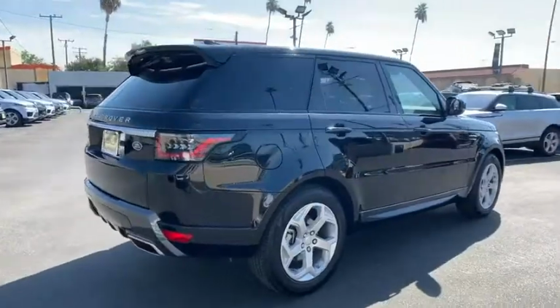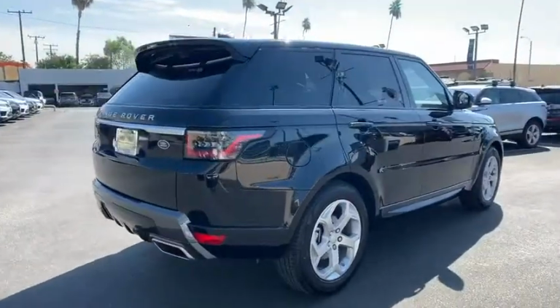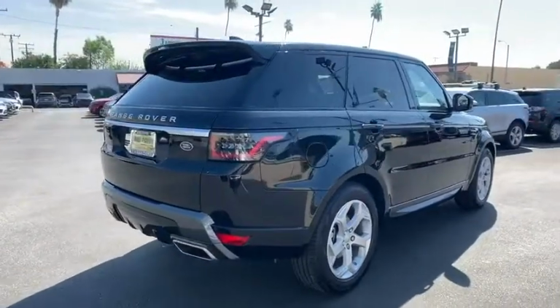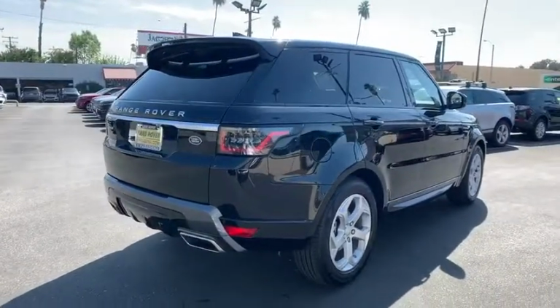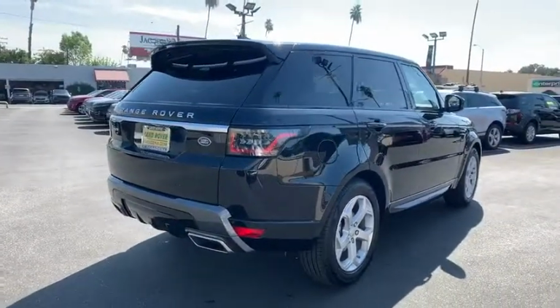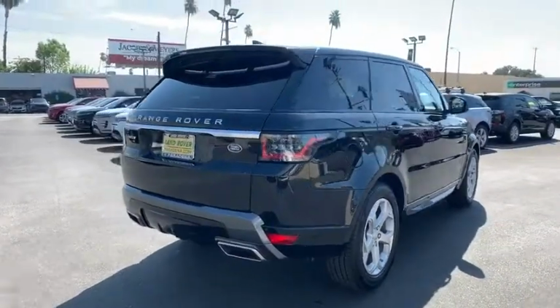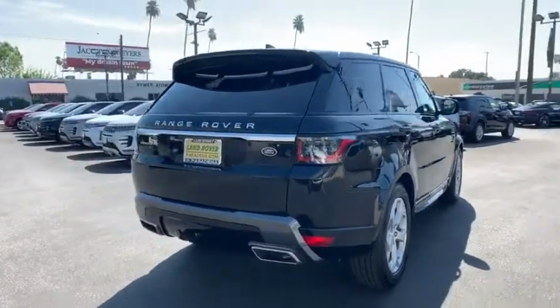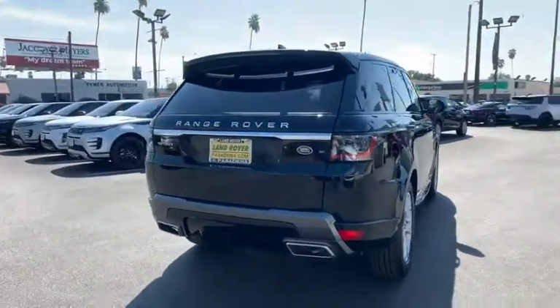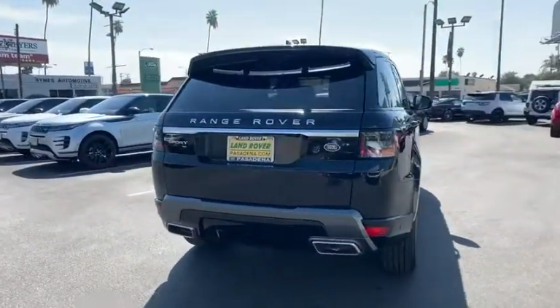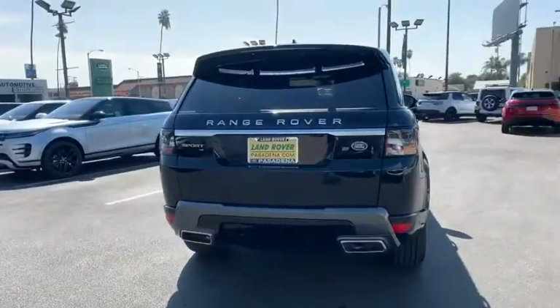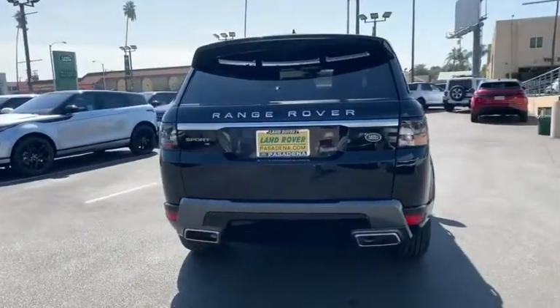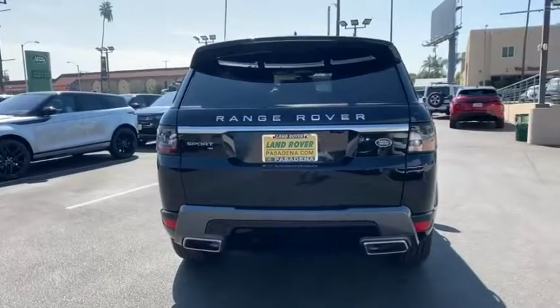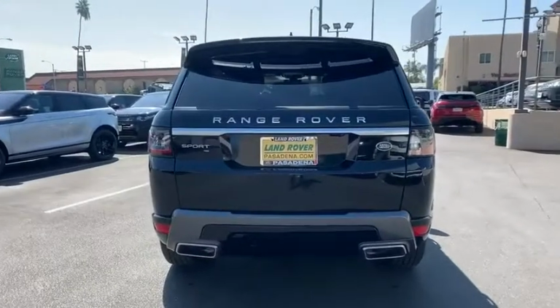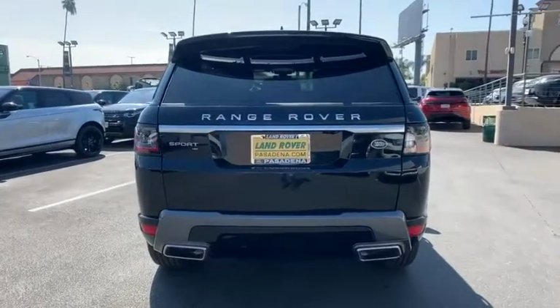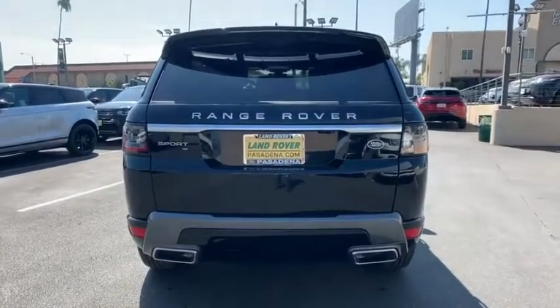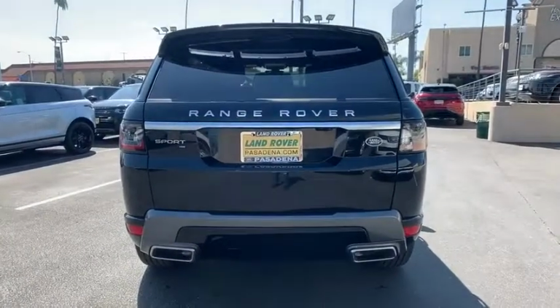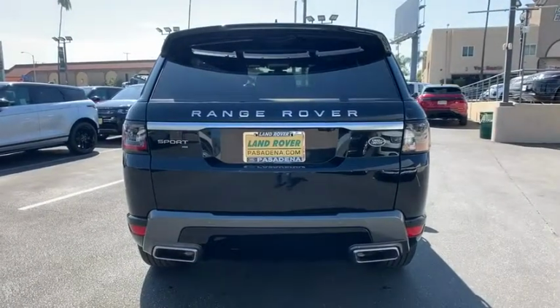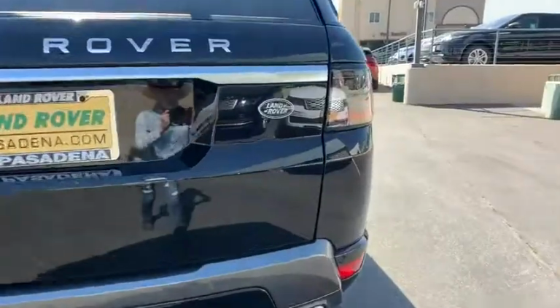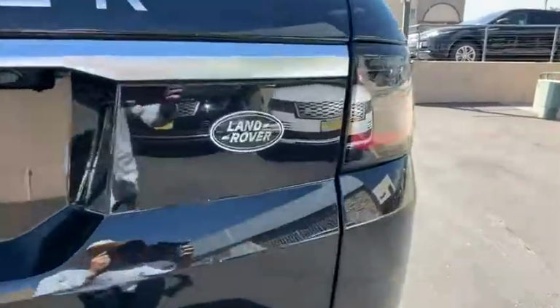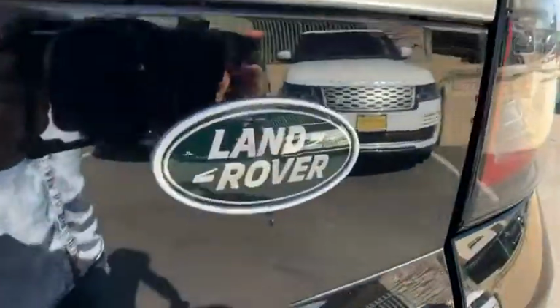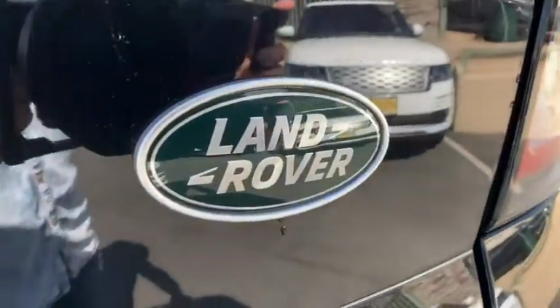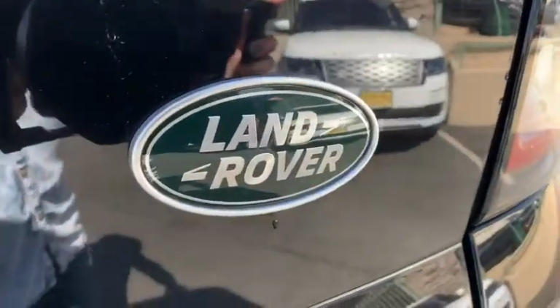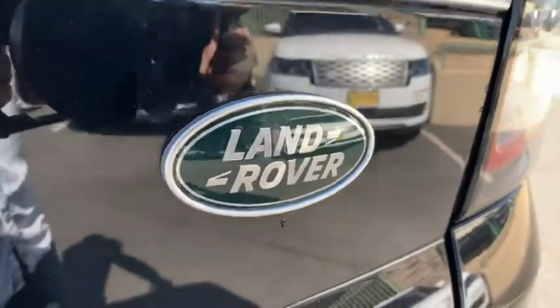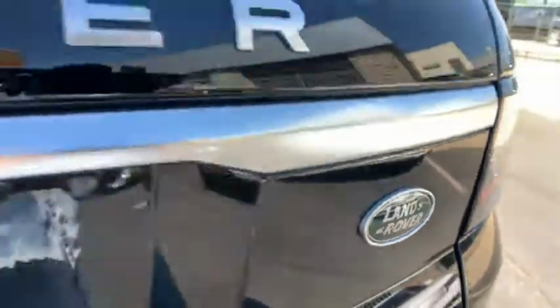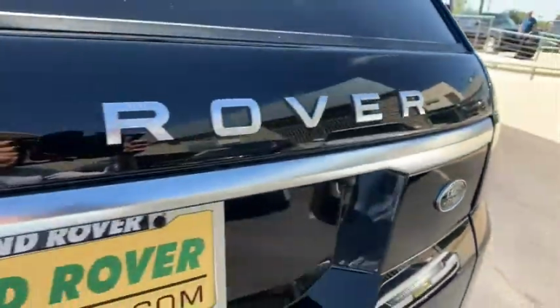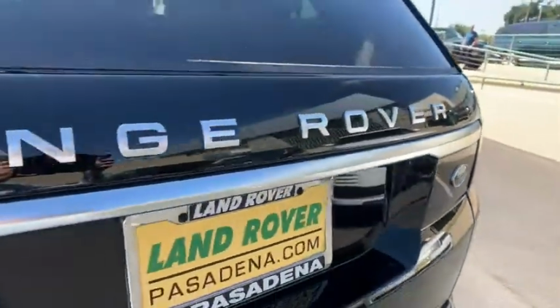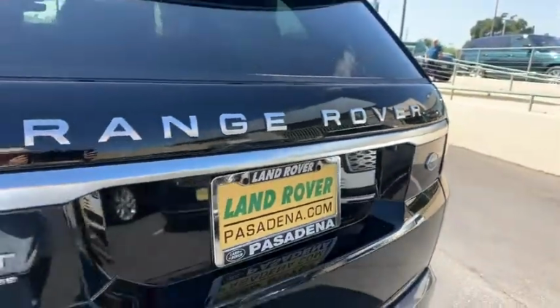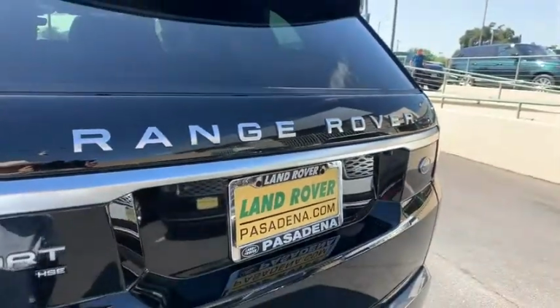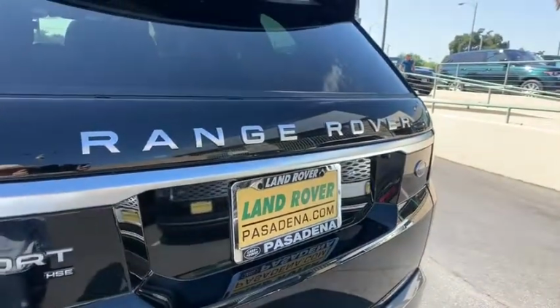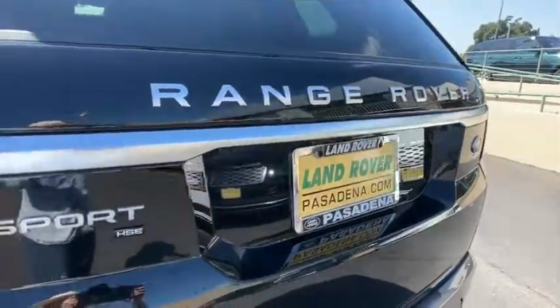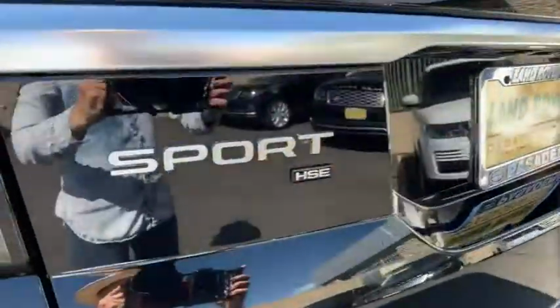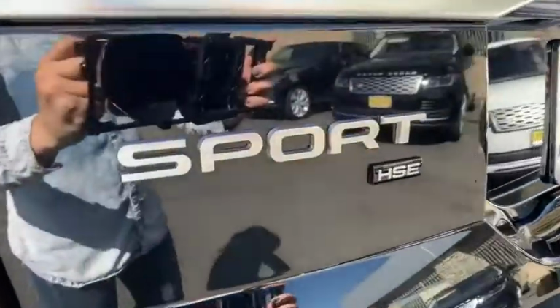Here are some of this vehicle's great options: backup camera, power liftgate, keyless entry, power passenger seat, steering wheel audio controls, remote engine start, traction control, stability control, navigation system, anti-lock braking system.